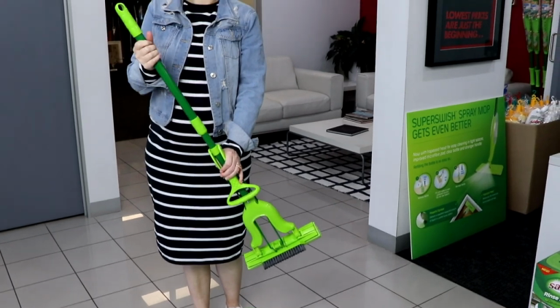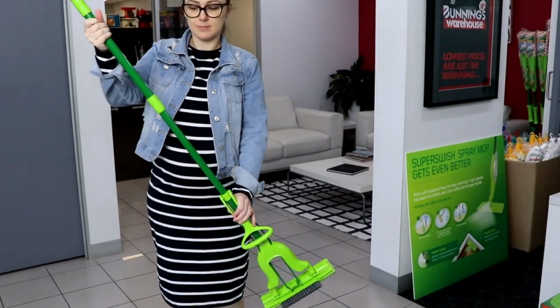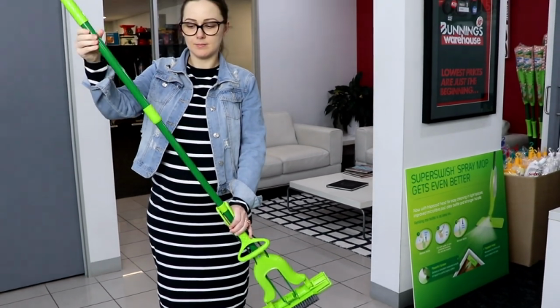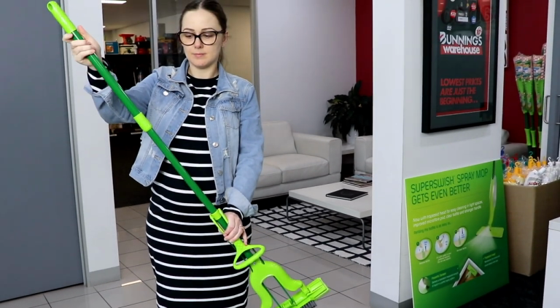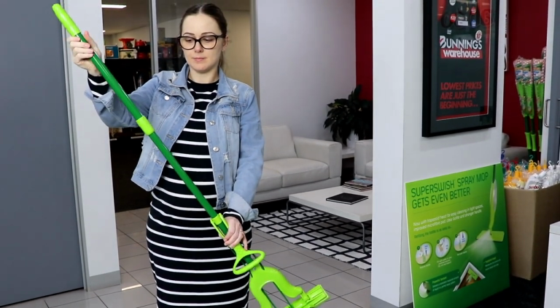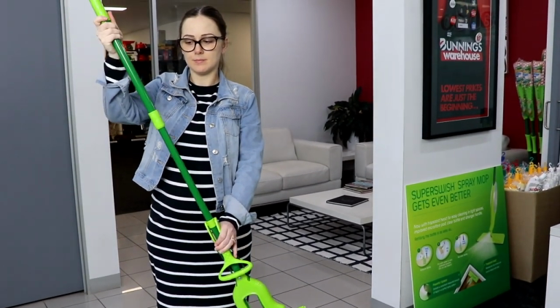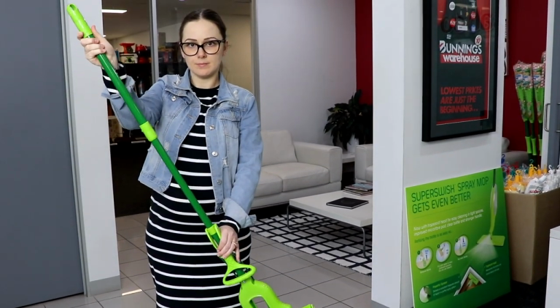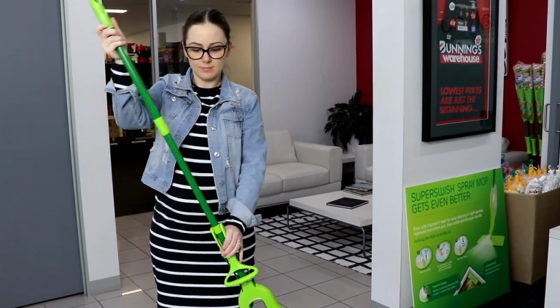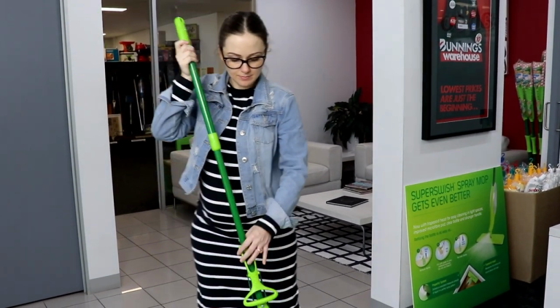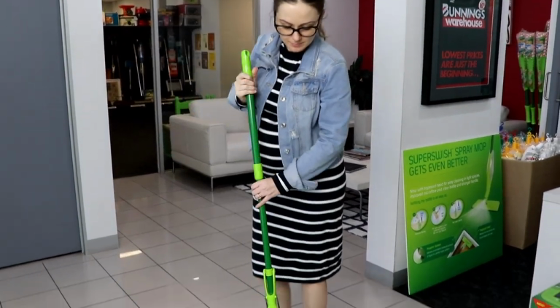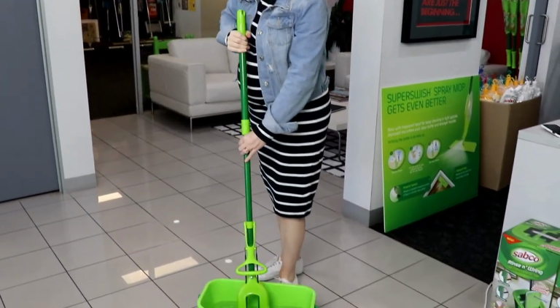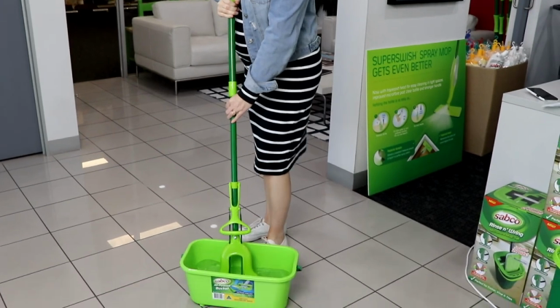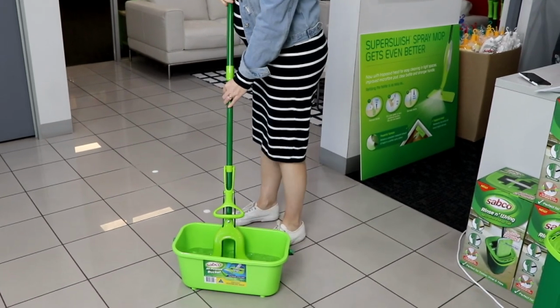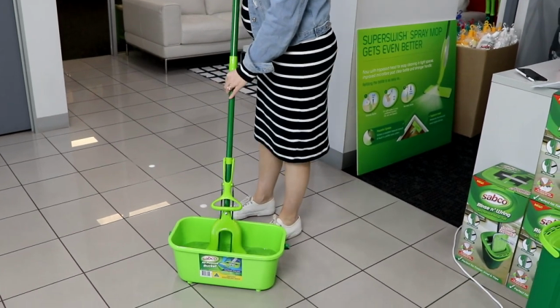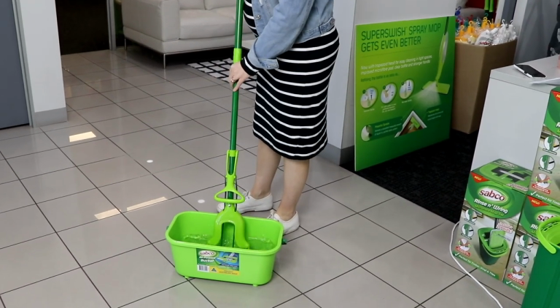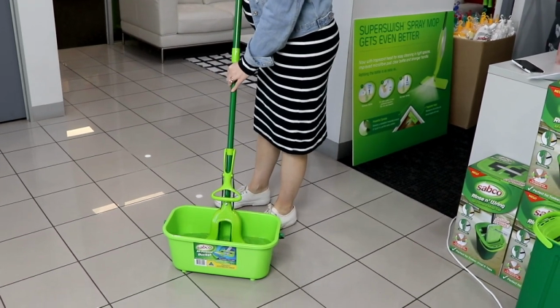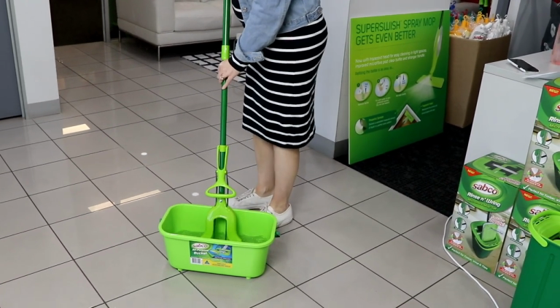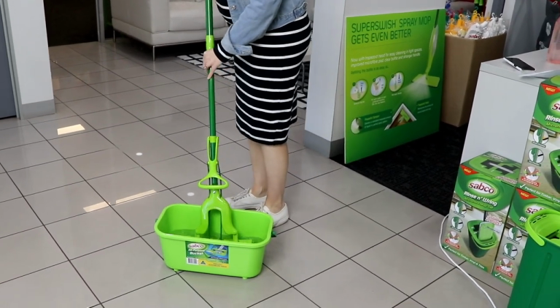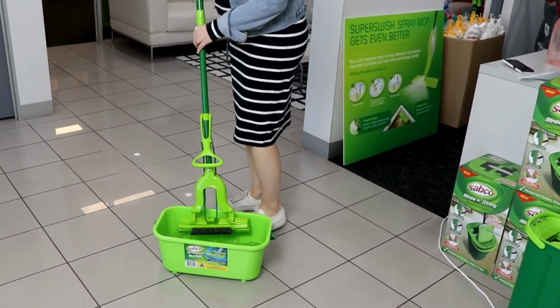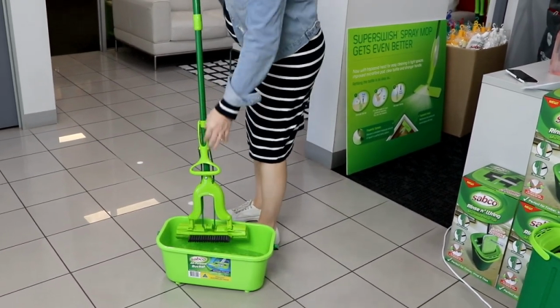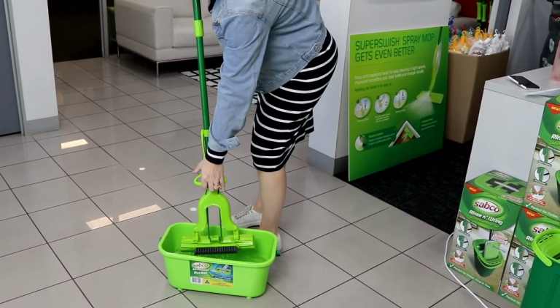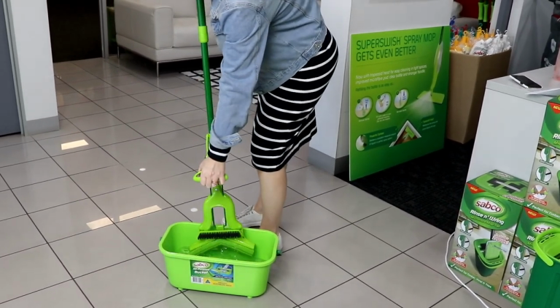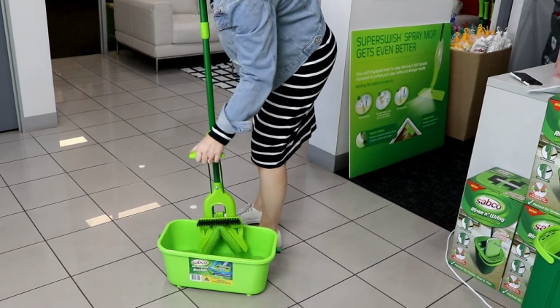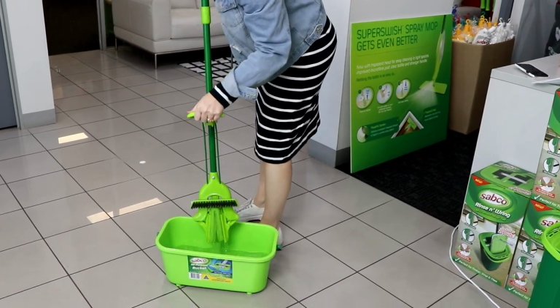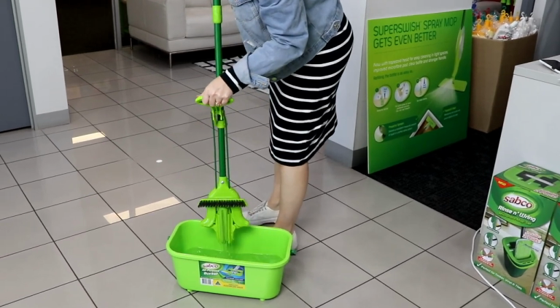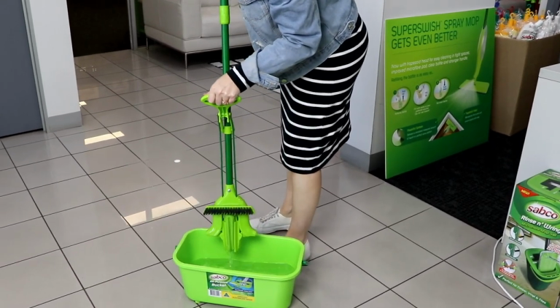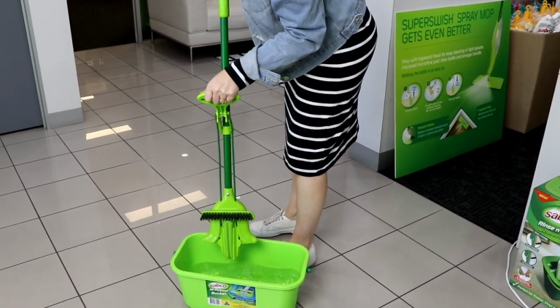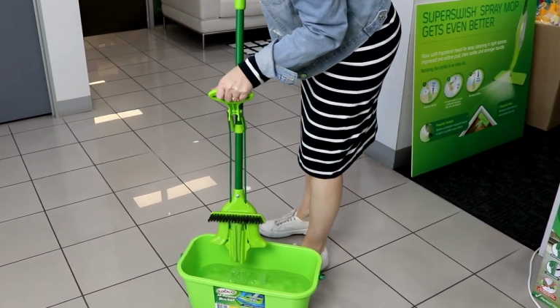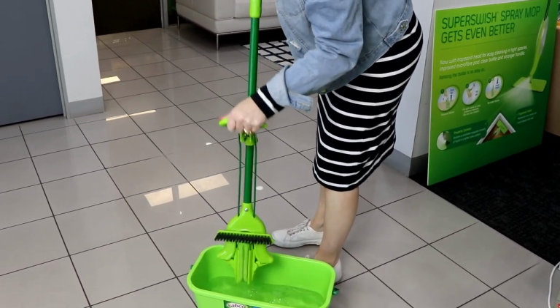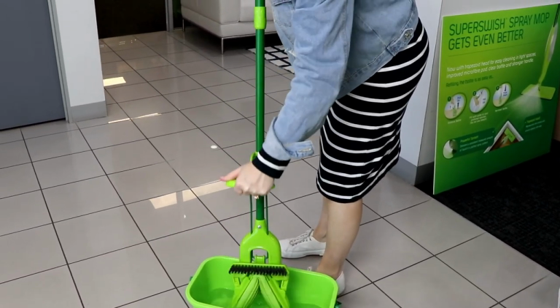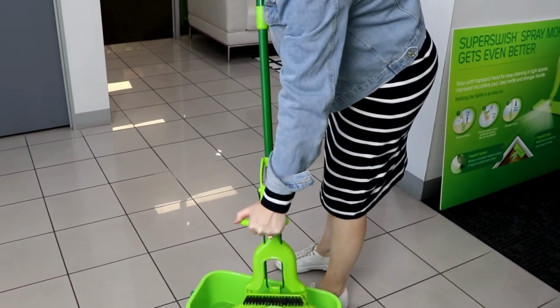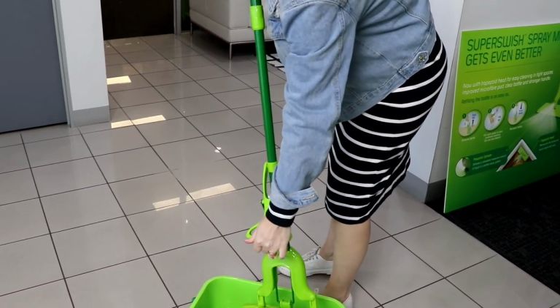Make sure the handle is fully extended. Simply wet the mop in a bucket of water, use the easy ringer to effectively remove excess water and click the handle into place.